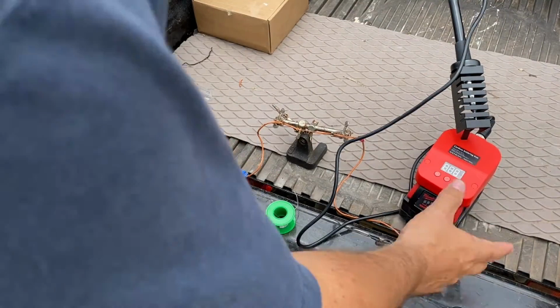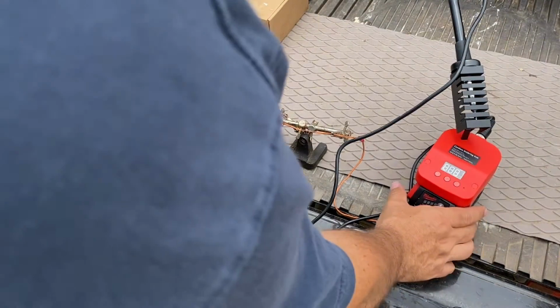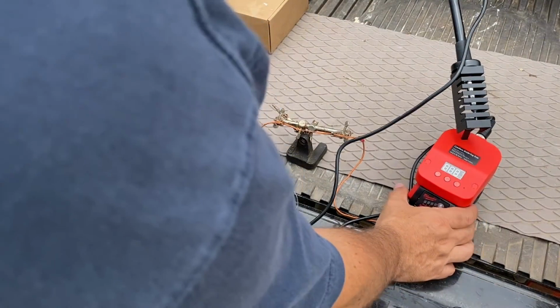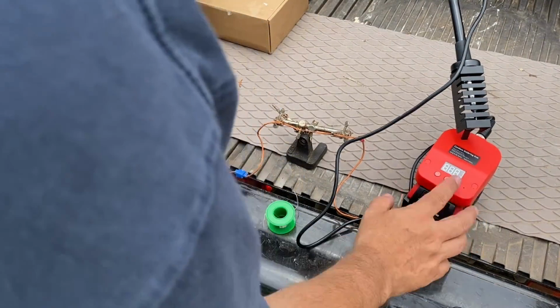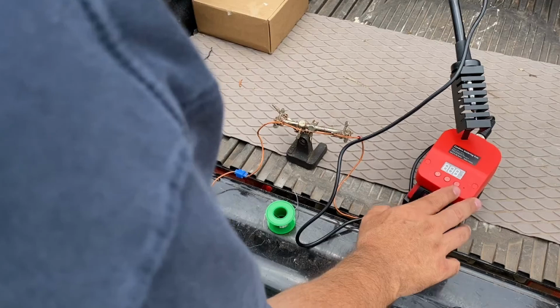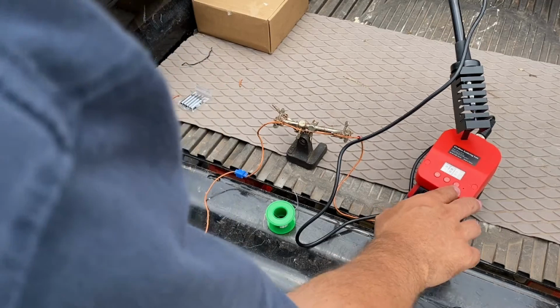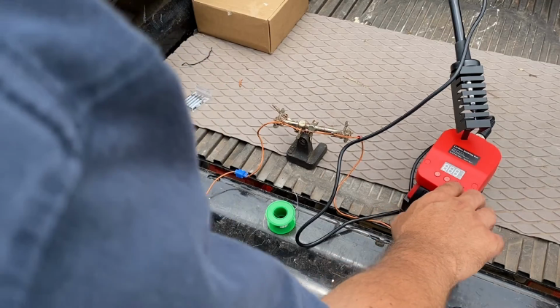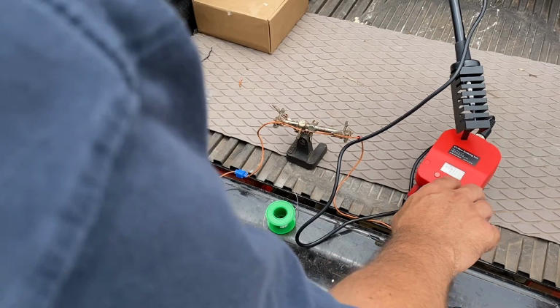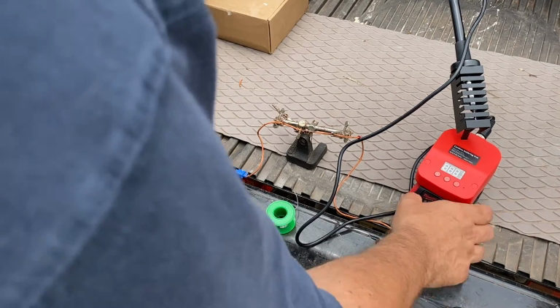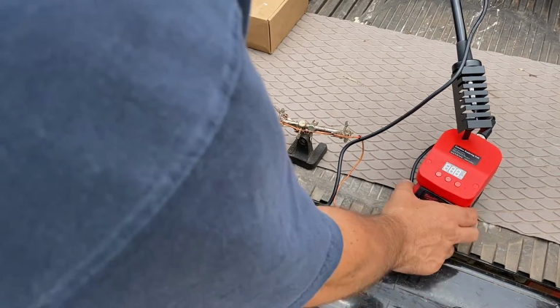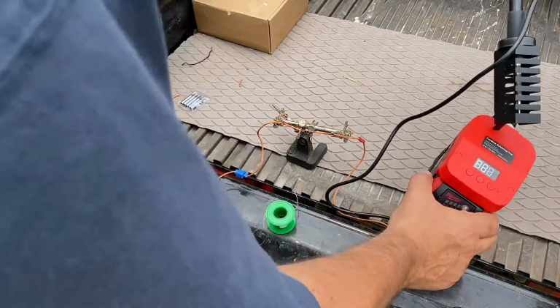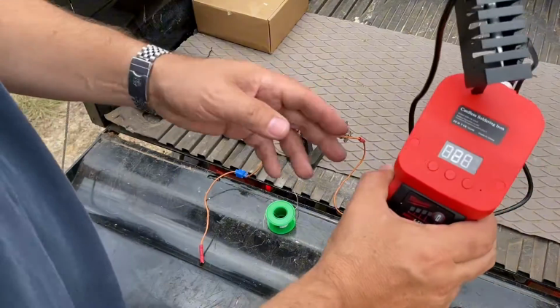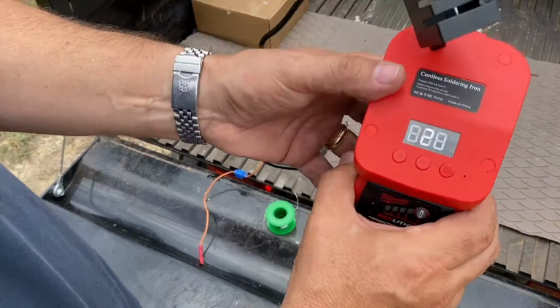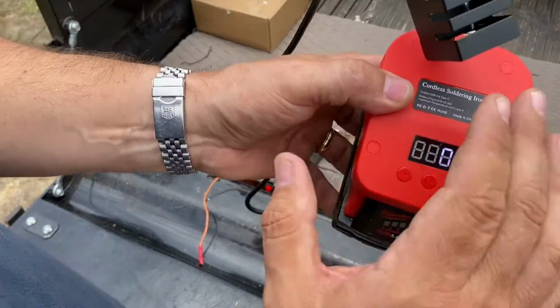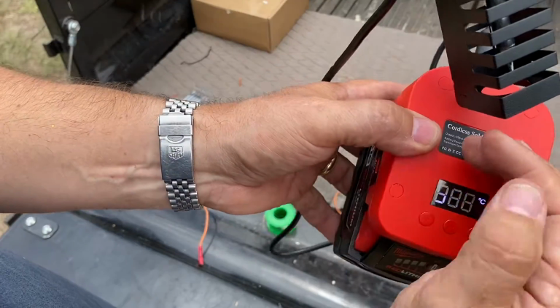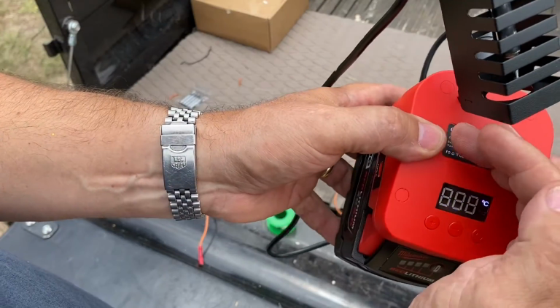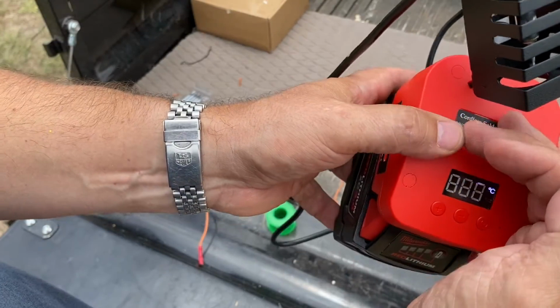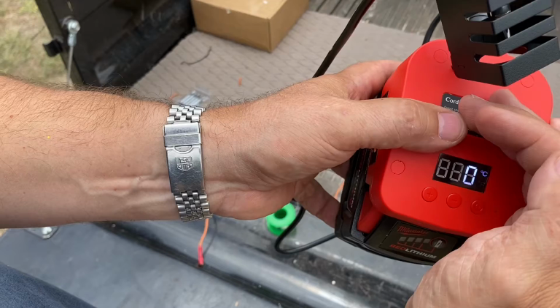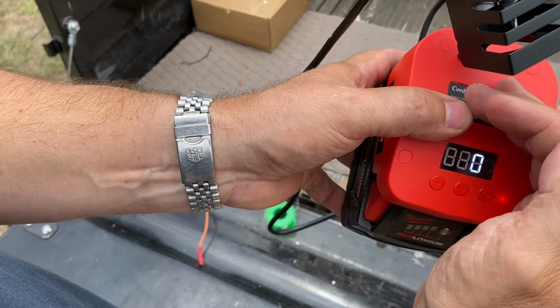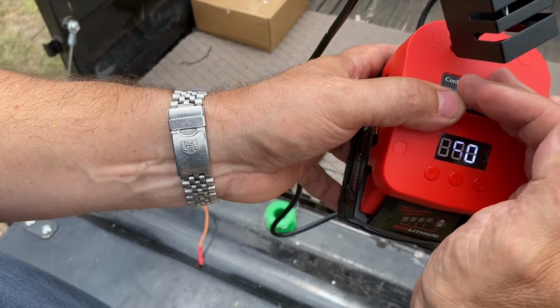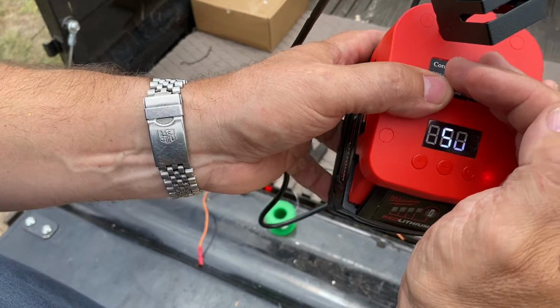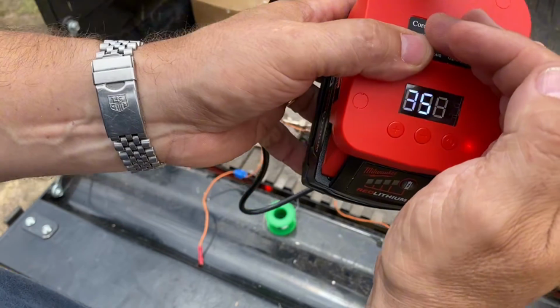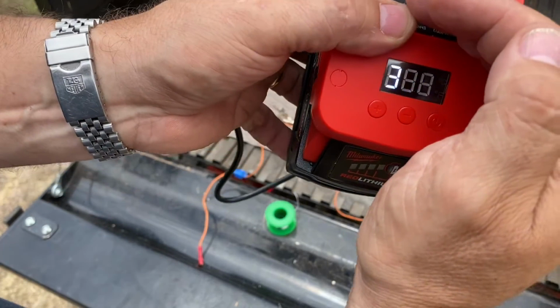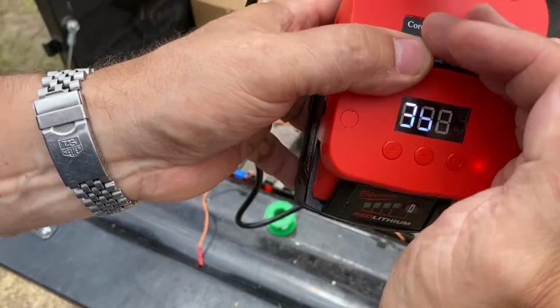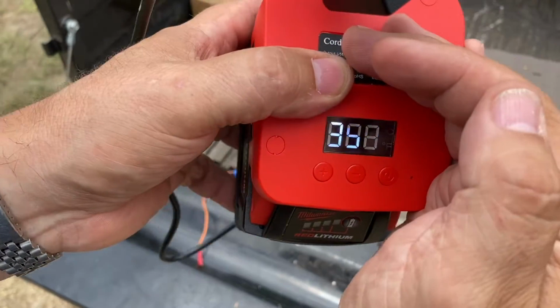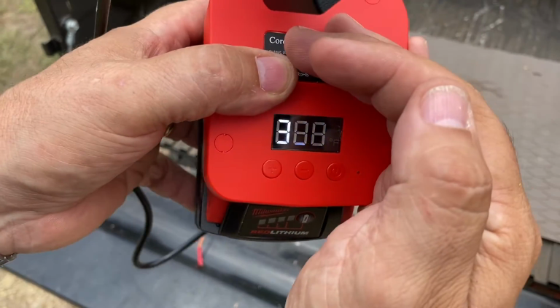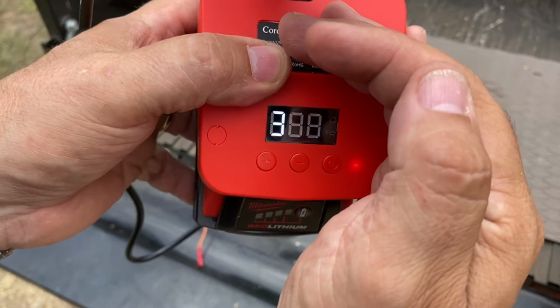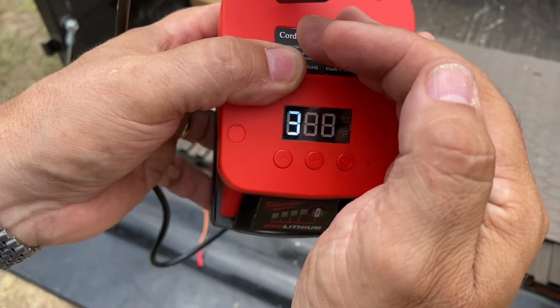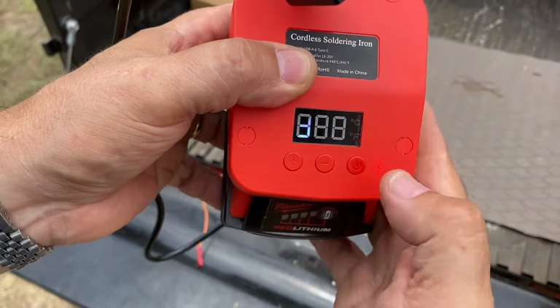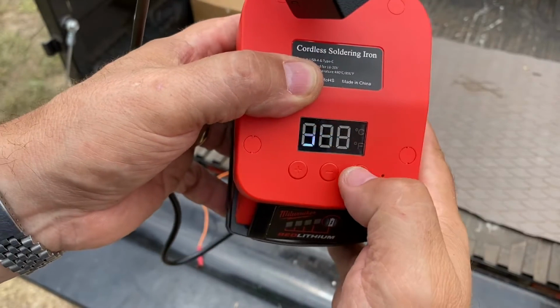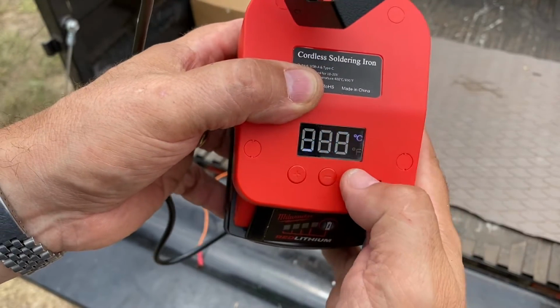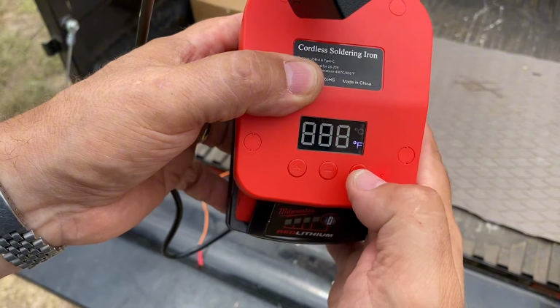To turn on the soldering iron, you're going to use this button here on the top. Press that button, you get the indicator light, and then 350 degrees Celsius shows up on the screen here. But I want to flip that — double-click it.